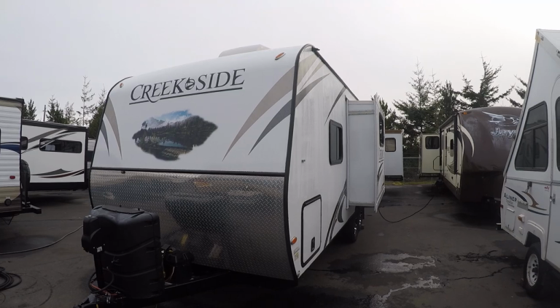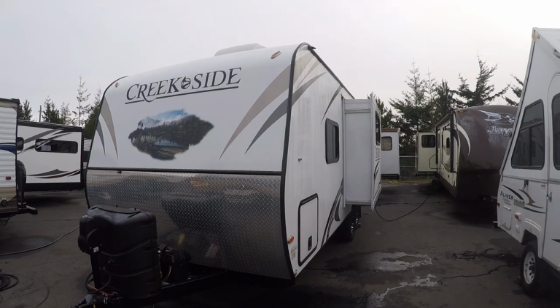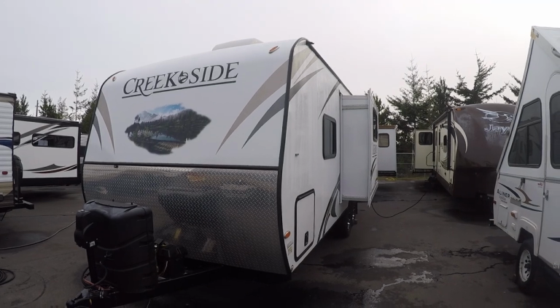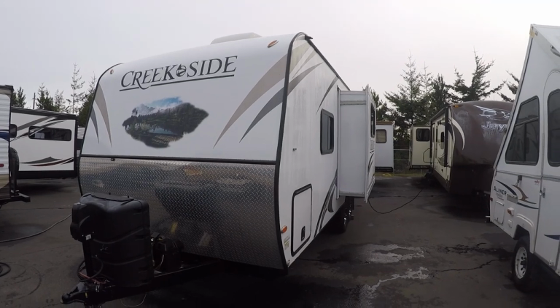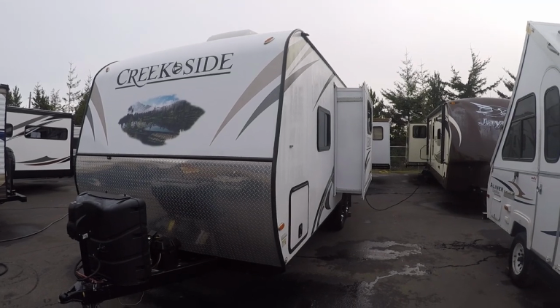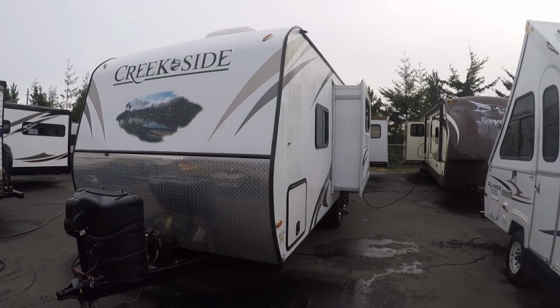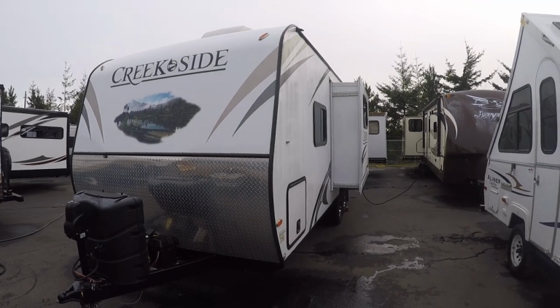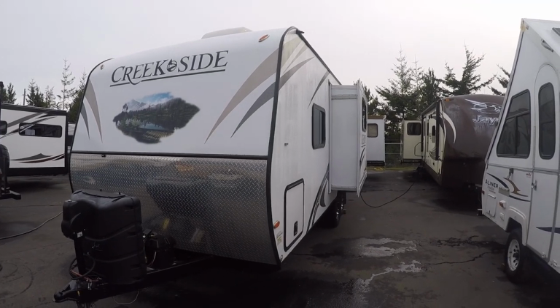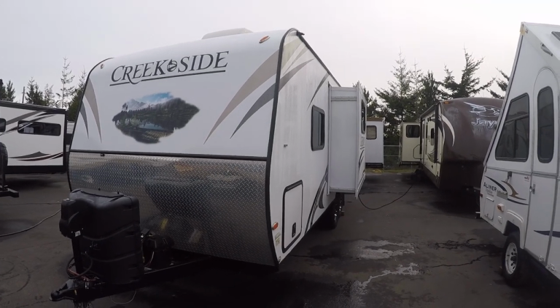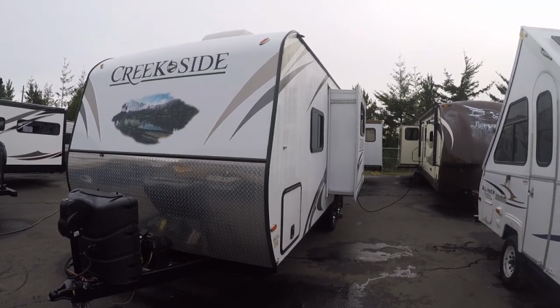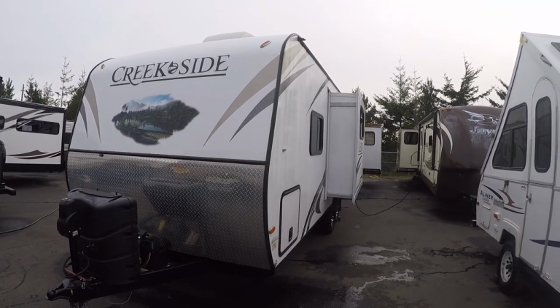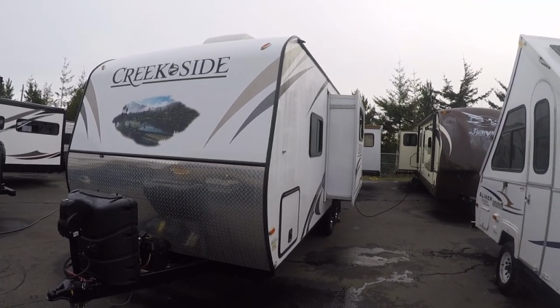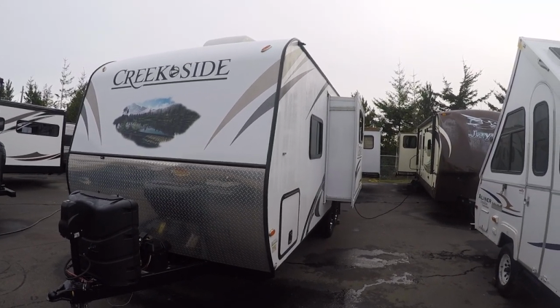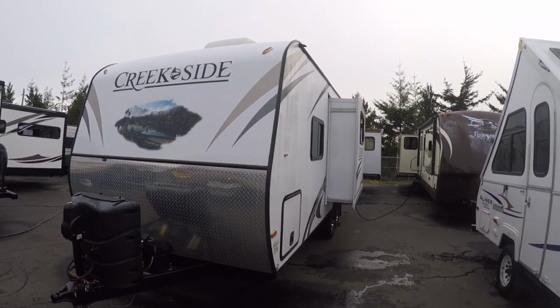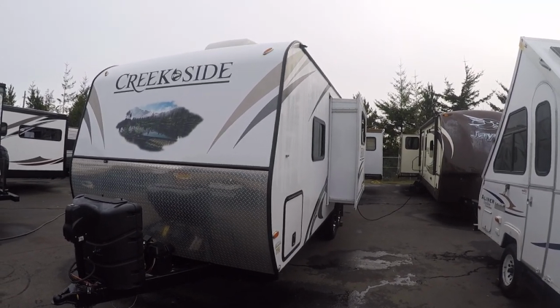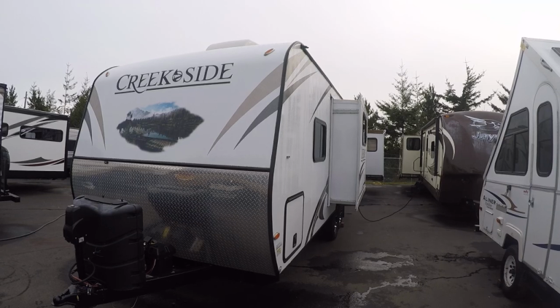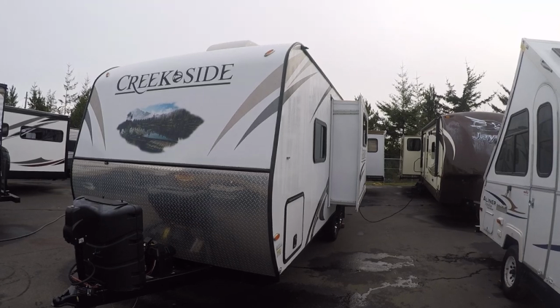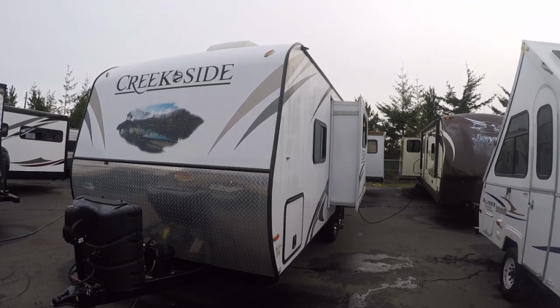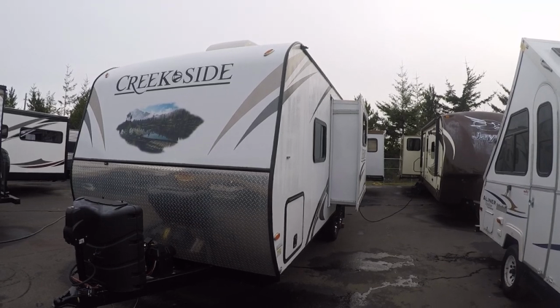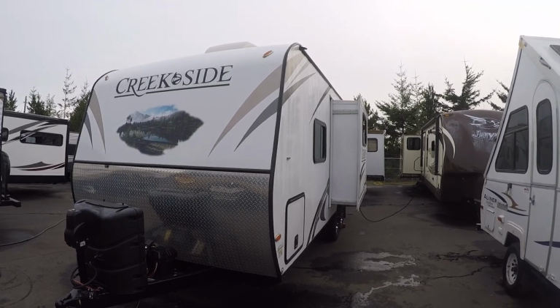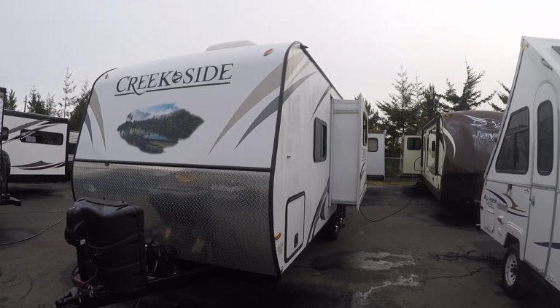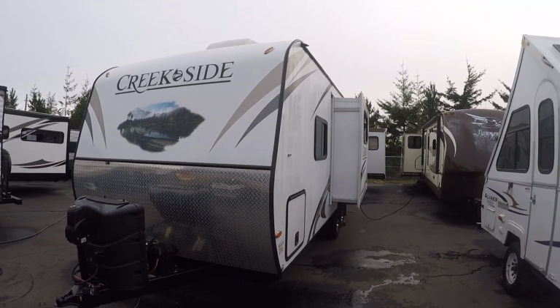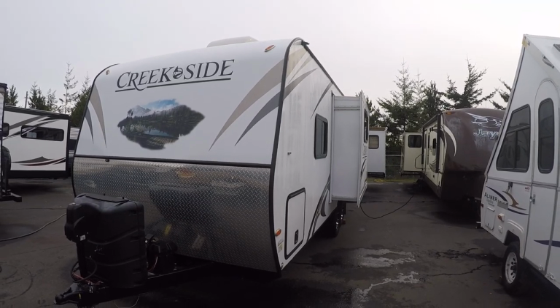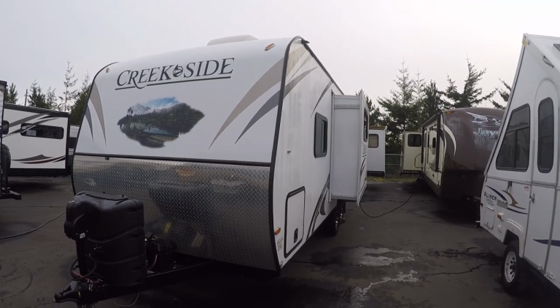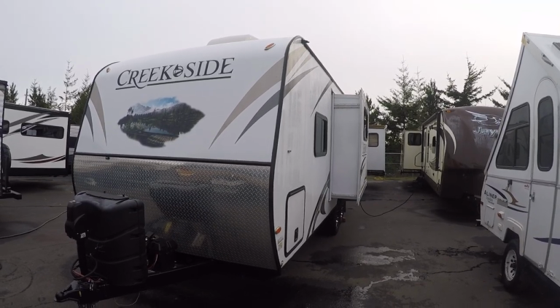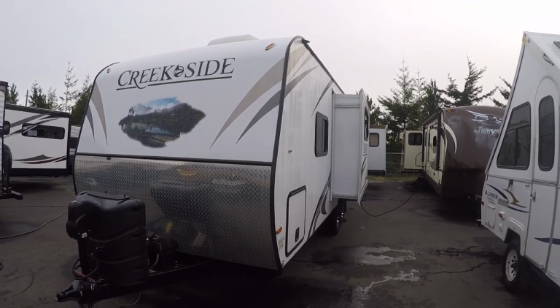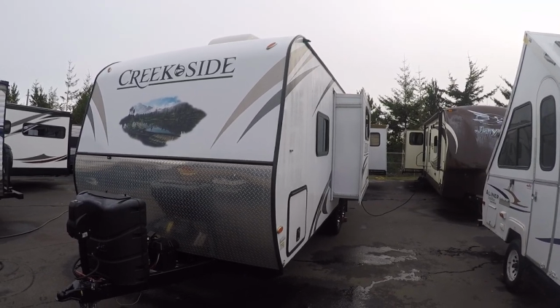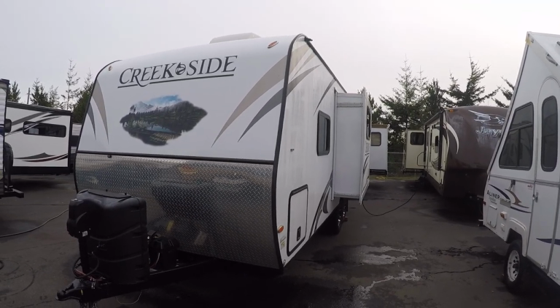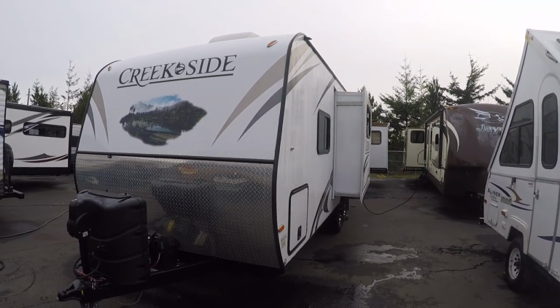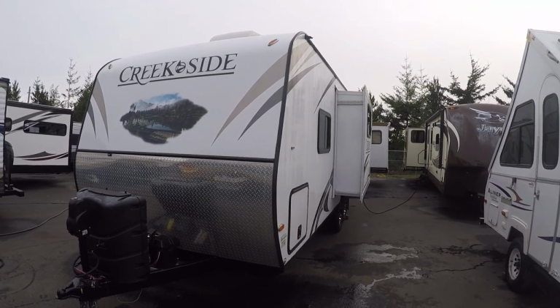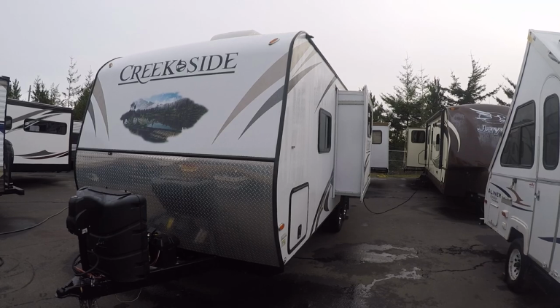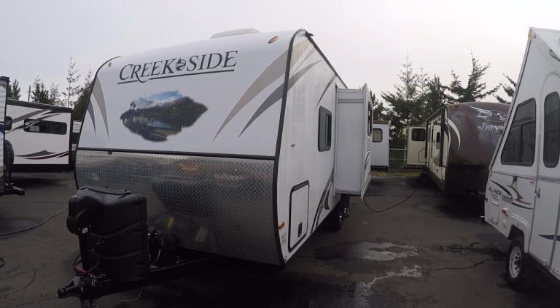Hi, this is Bob with Gibbs RV and today we're looking at a 2016 Outdoors RV. This is a Creekside model, 21 RBS. It has the rear bath, front queen bed, and slide-out.